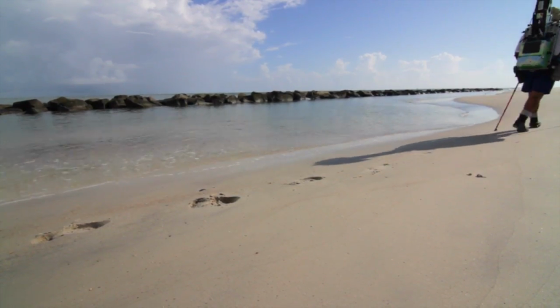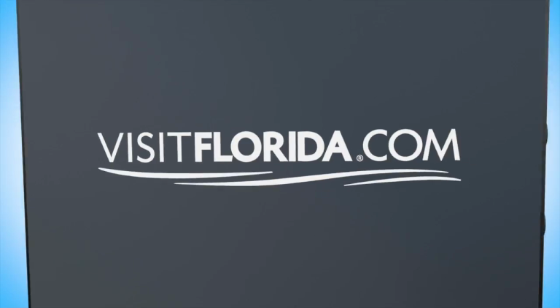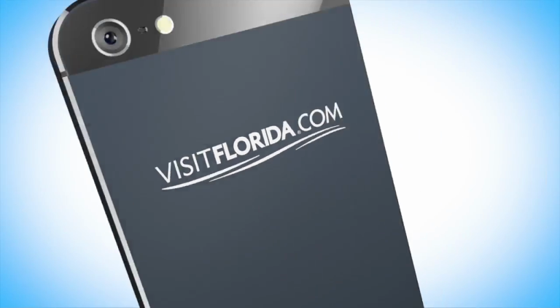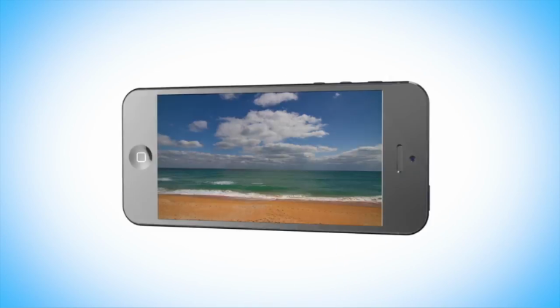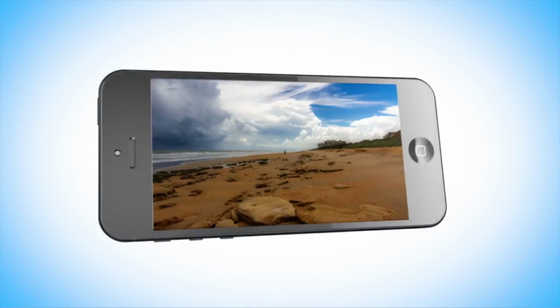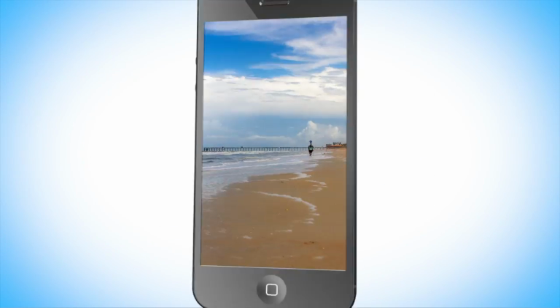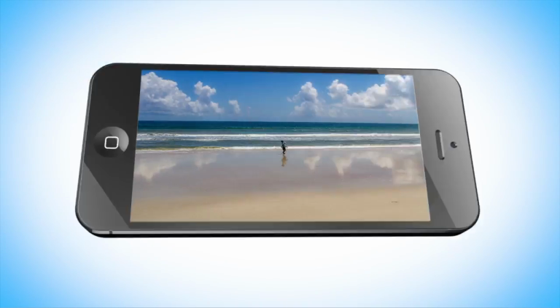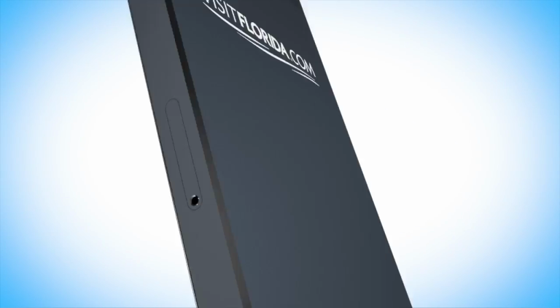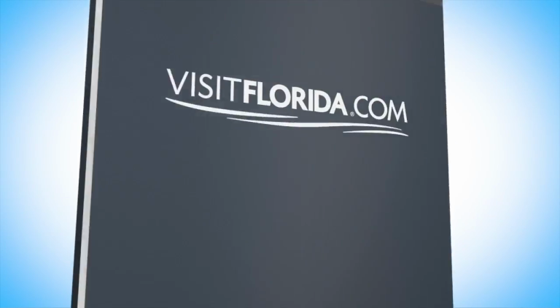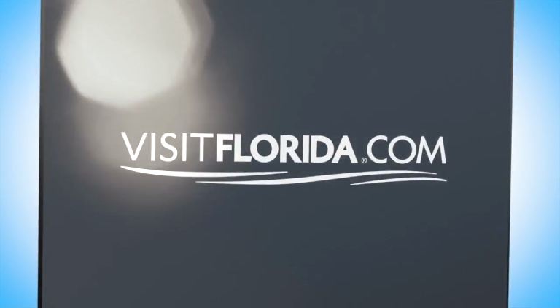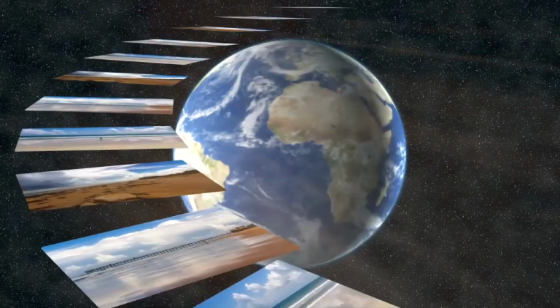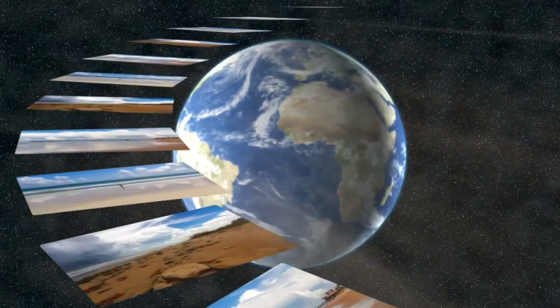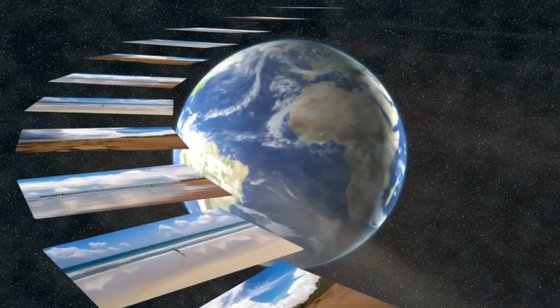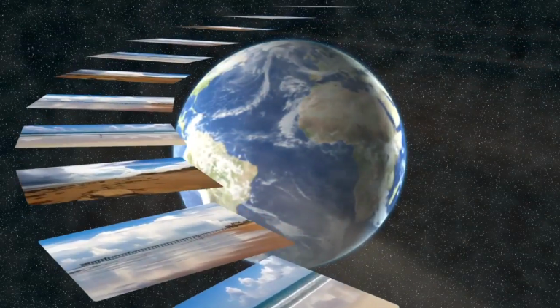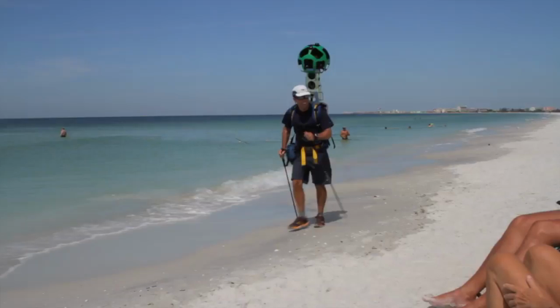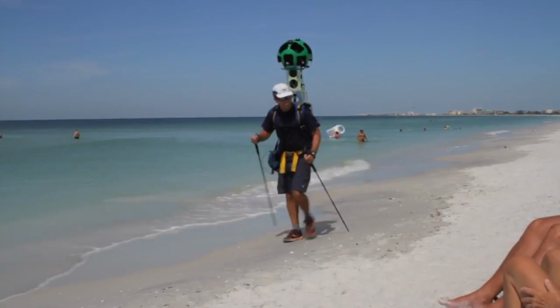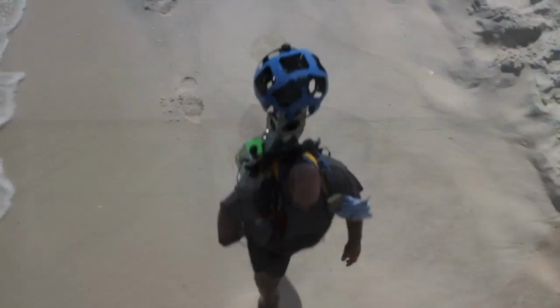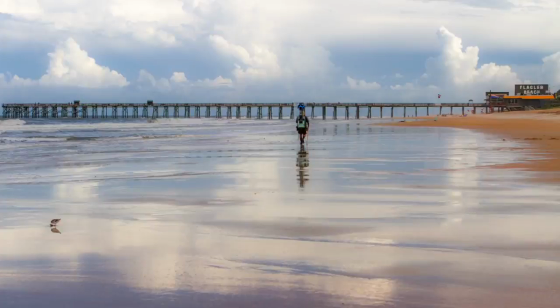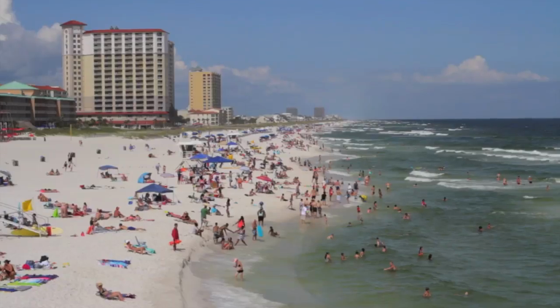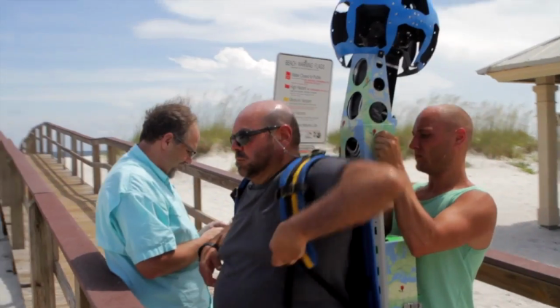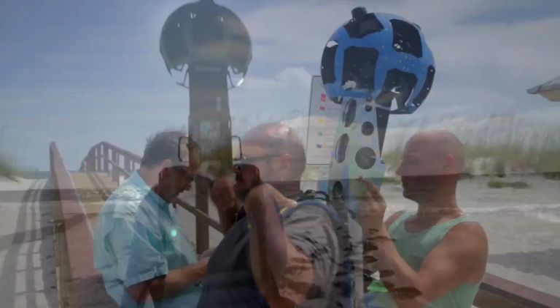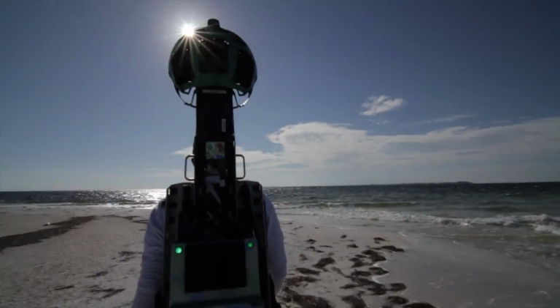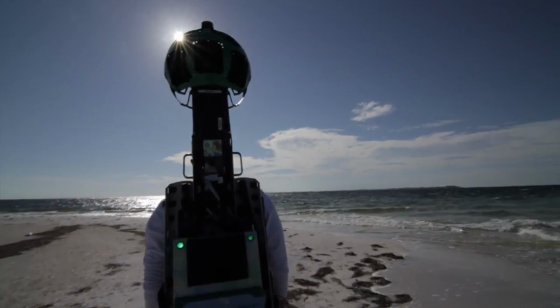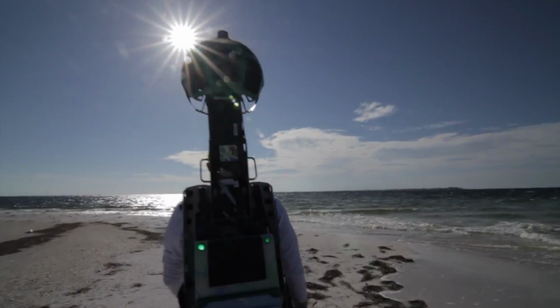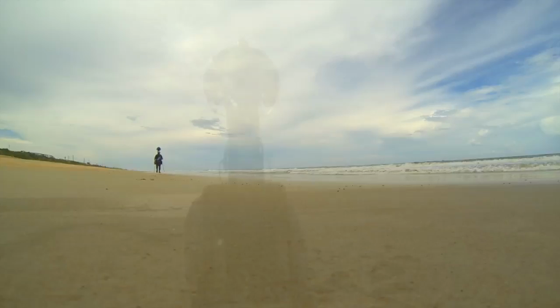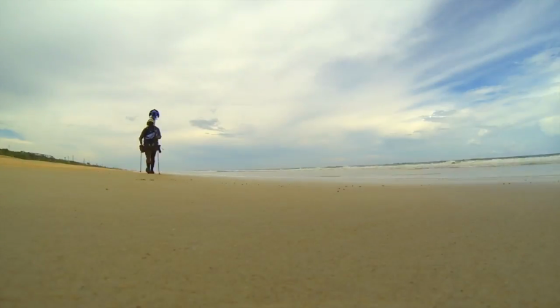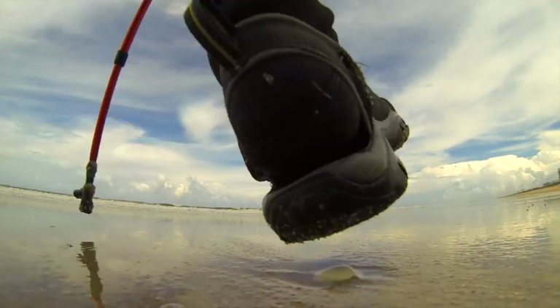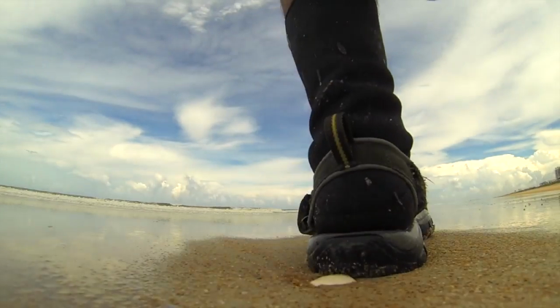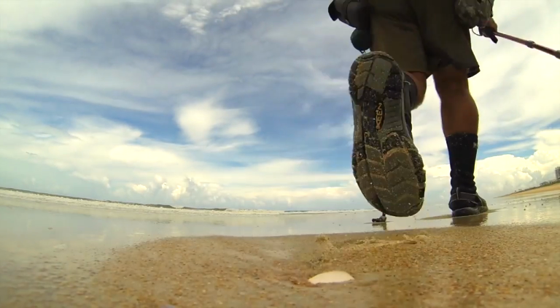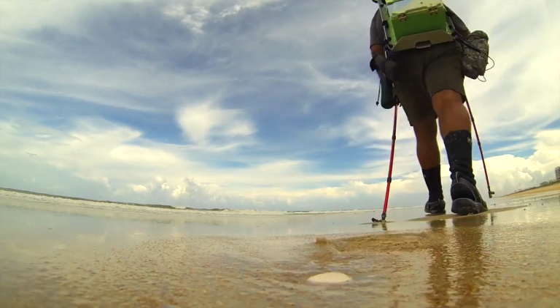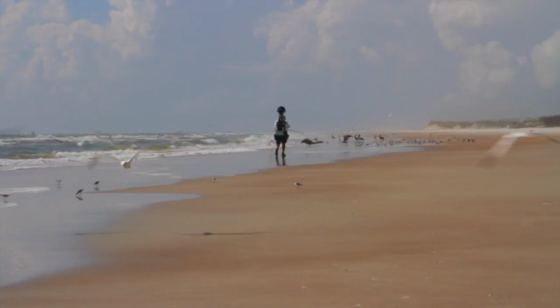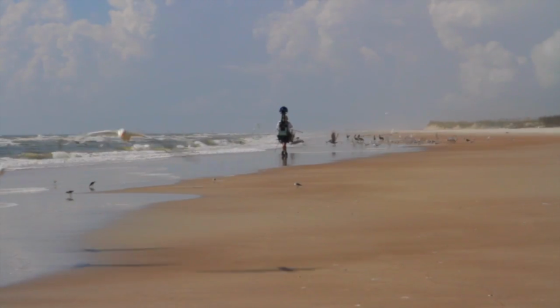Visit Florida is taking the ultimate selfie millions of times over and sharing it around the world. Through Google Street View images, we are showing off our beaches, and their variety is spectacular.